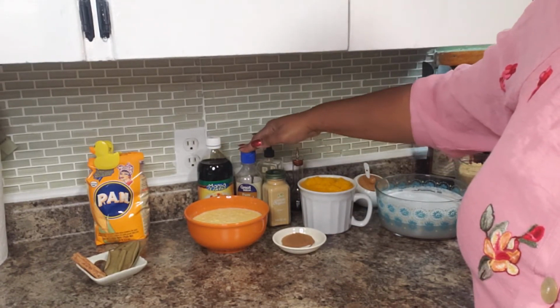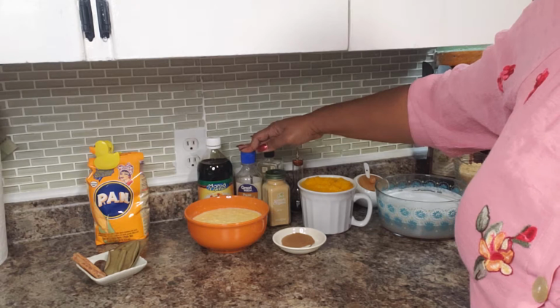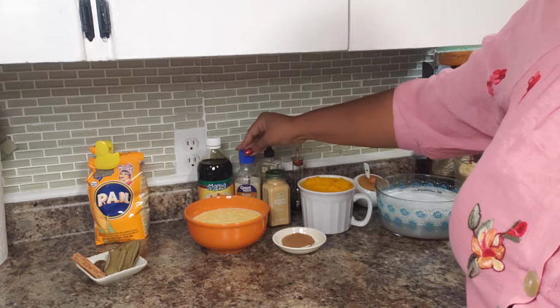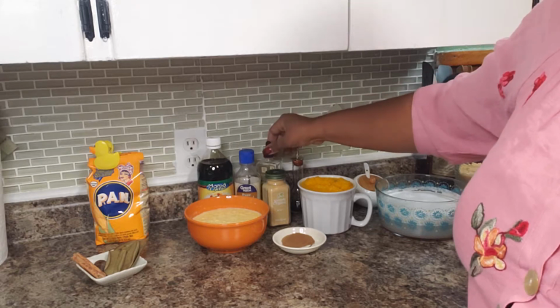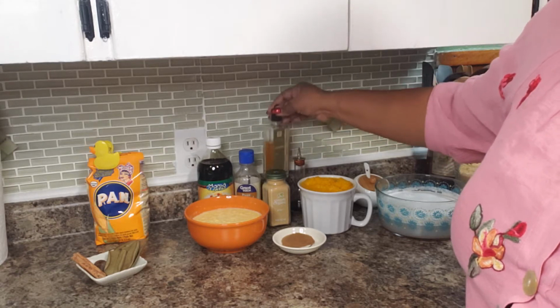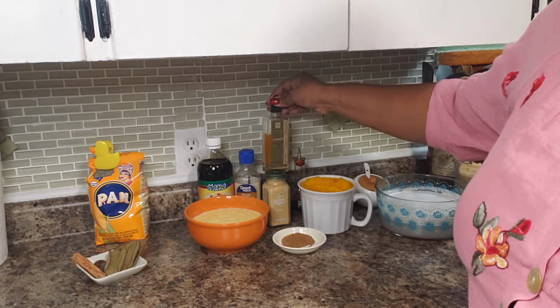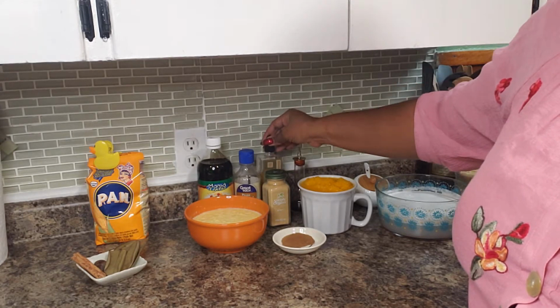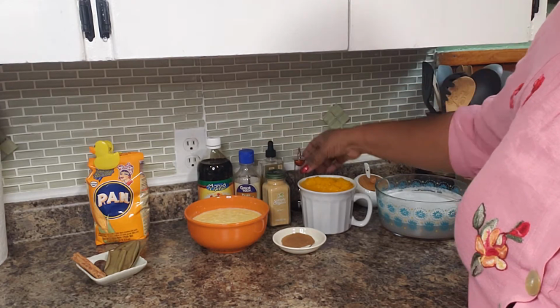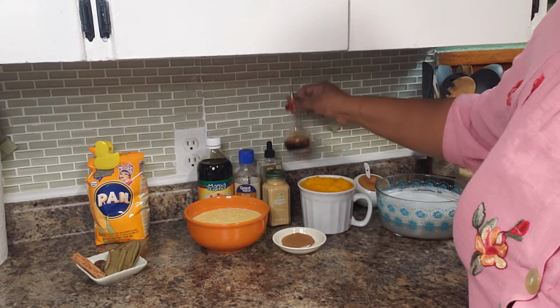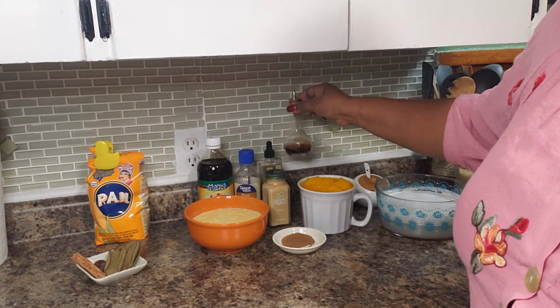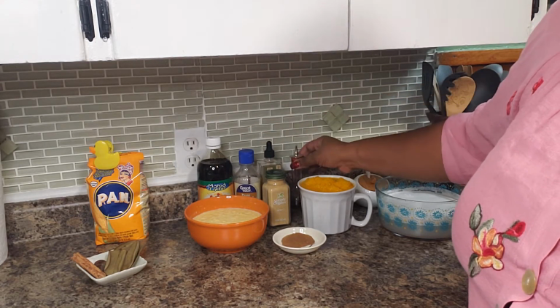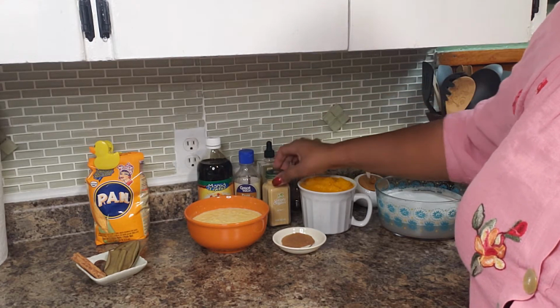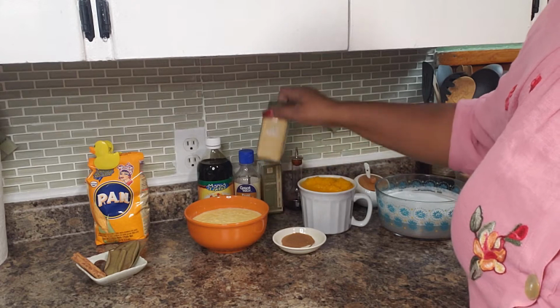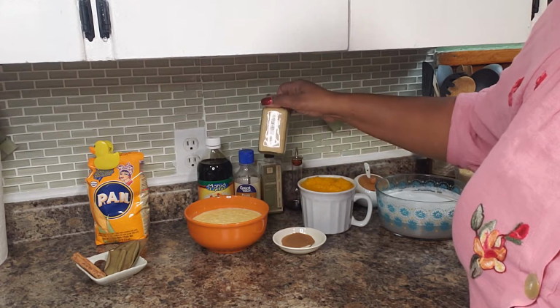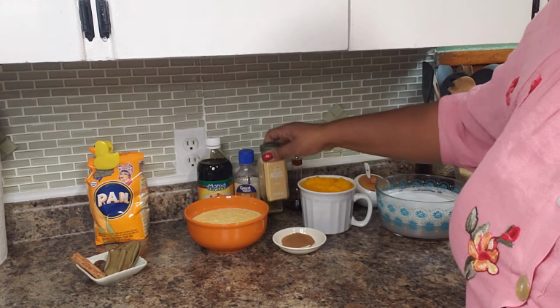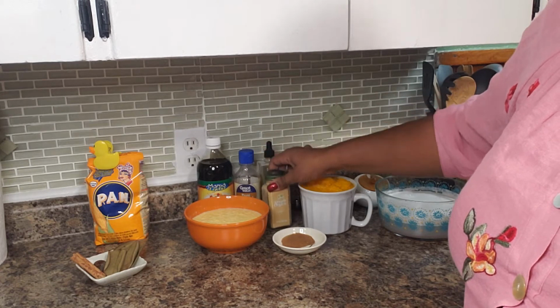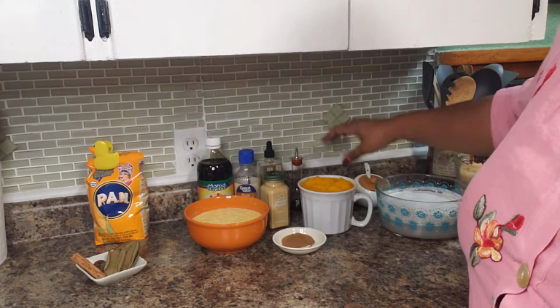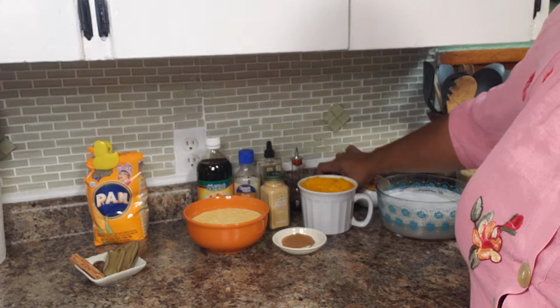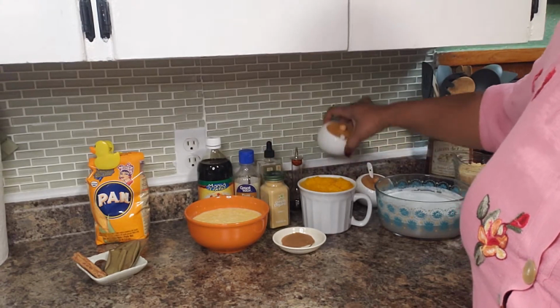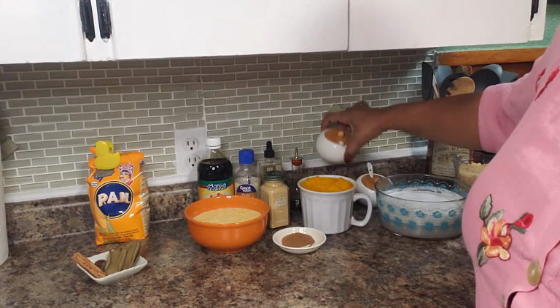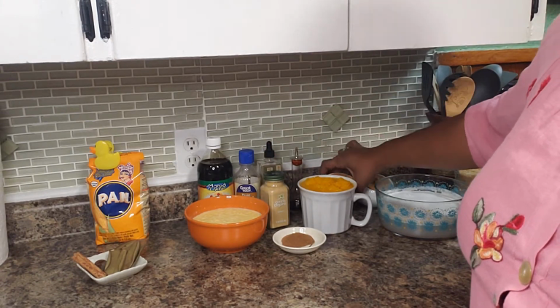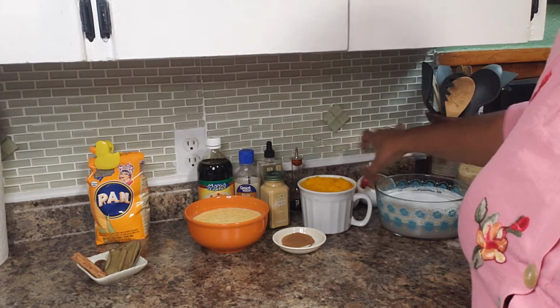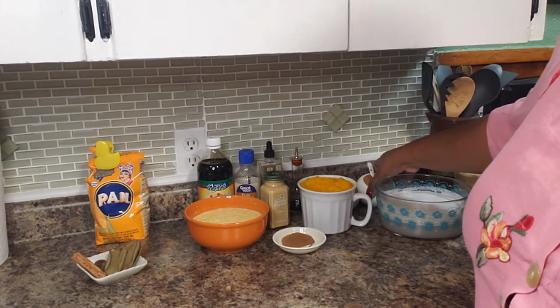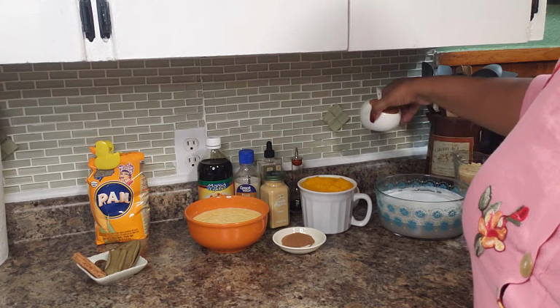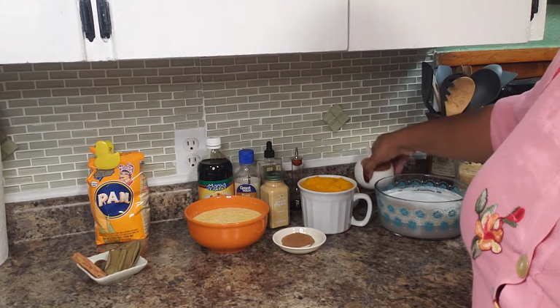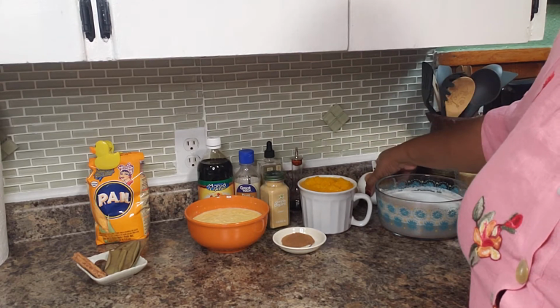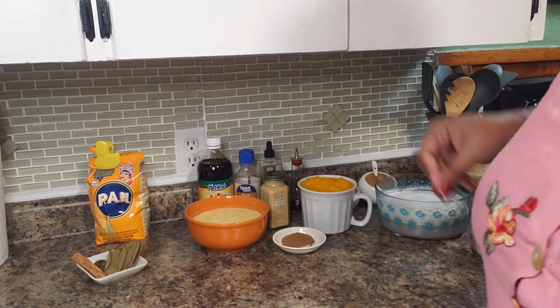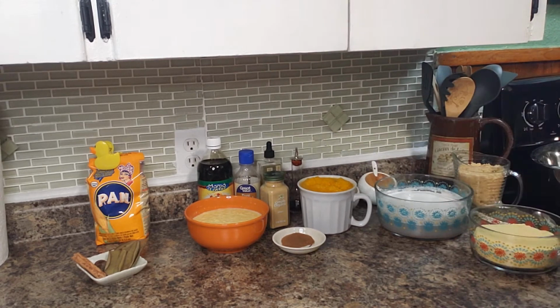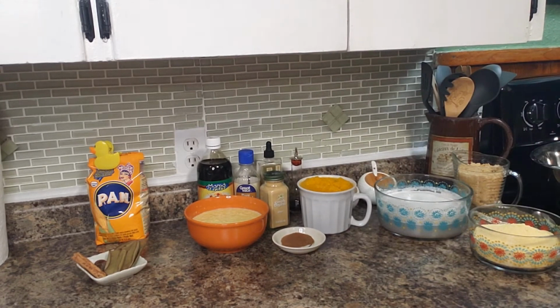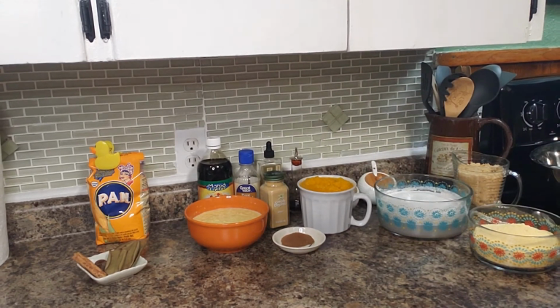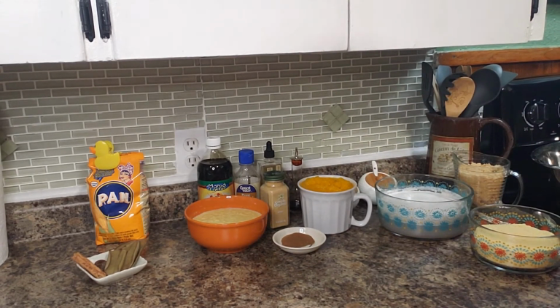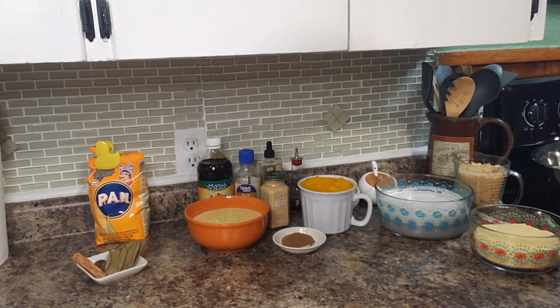I am also going to add almond extract, a little bit of cardamom extract, angostura bitters, a little ginger powder, a small amount of salt, and some black pepper.